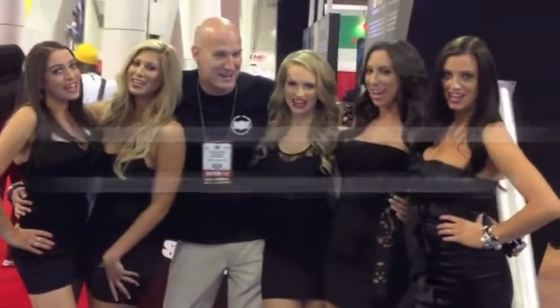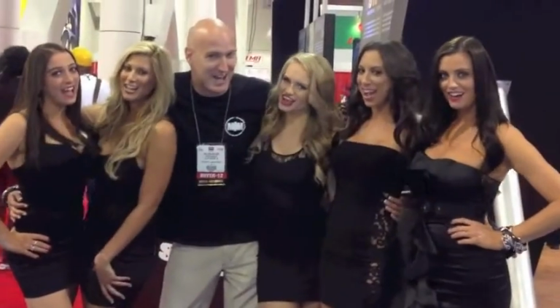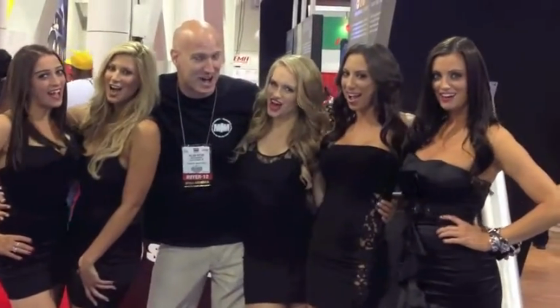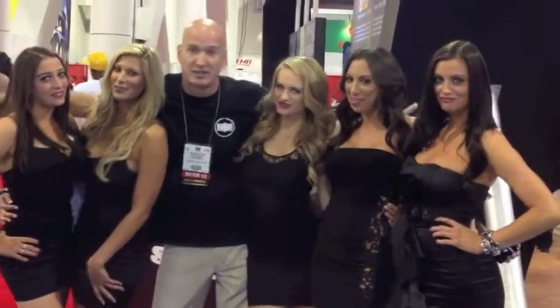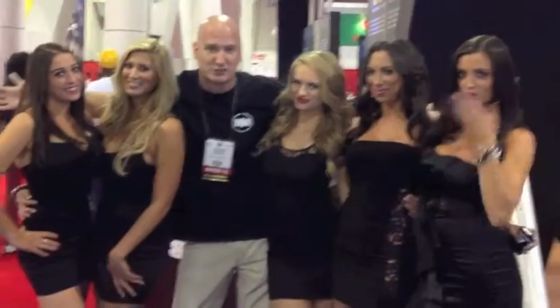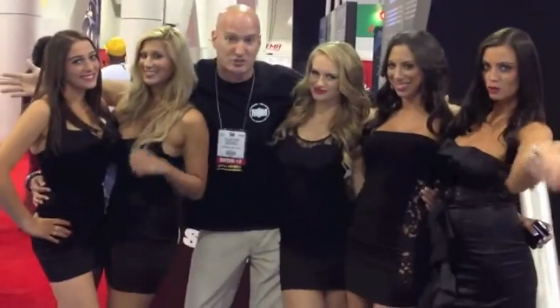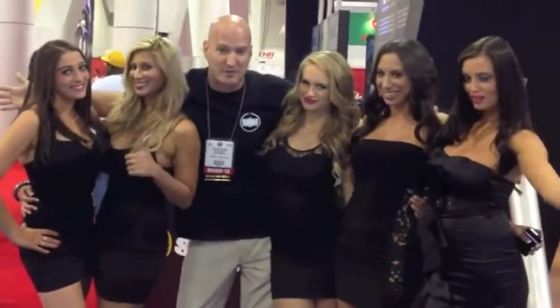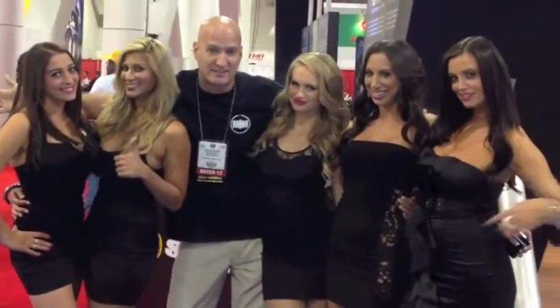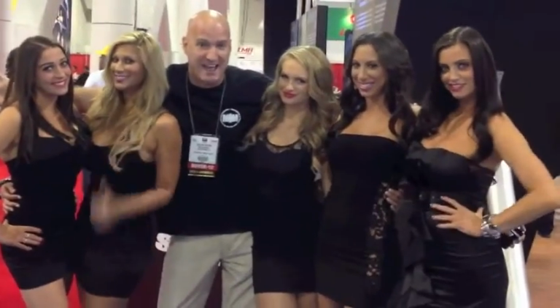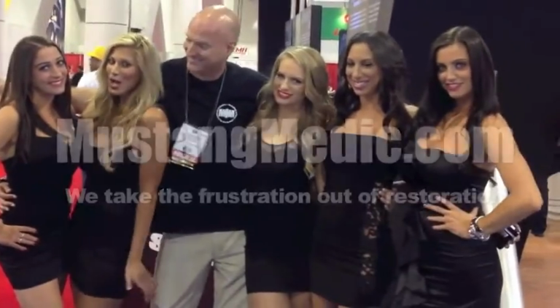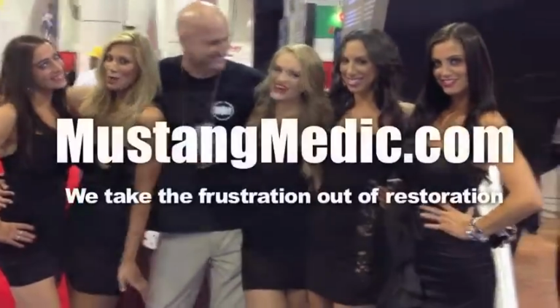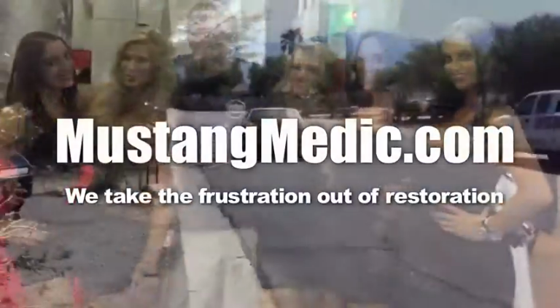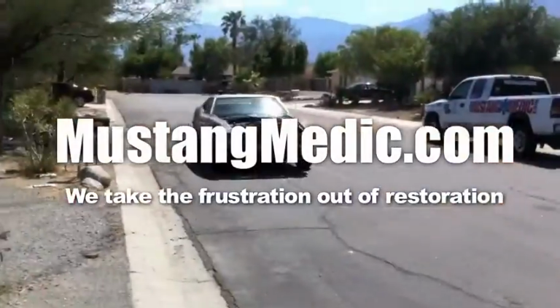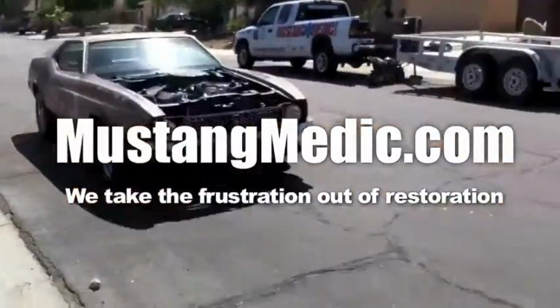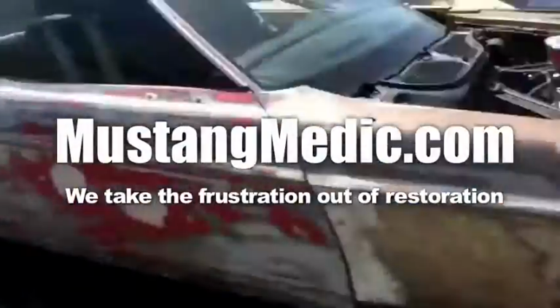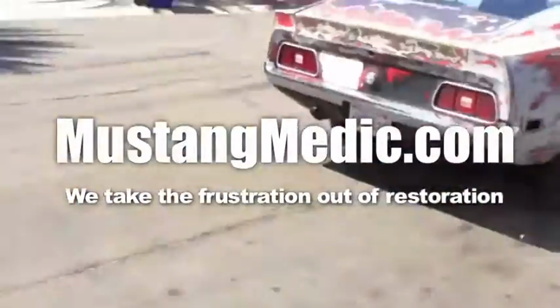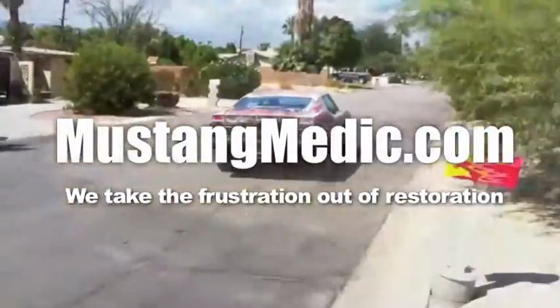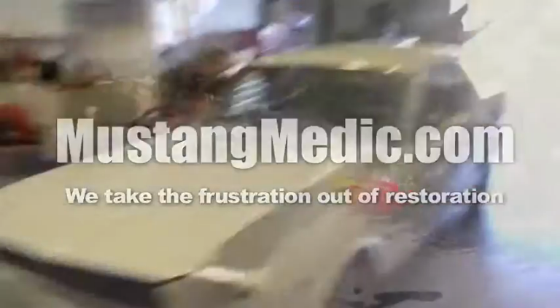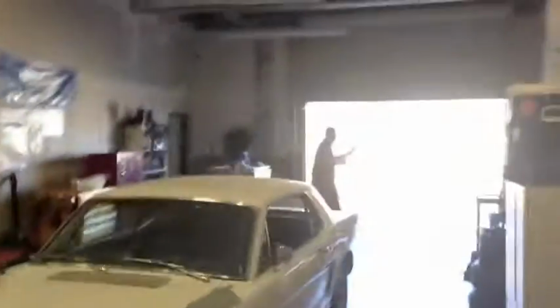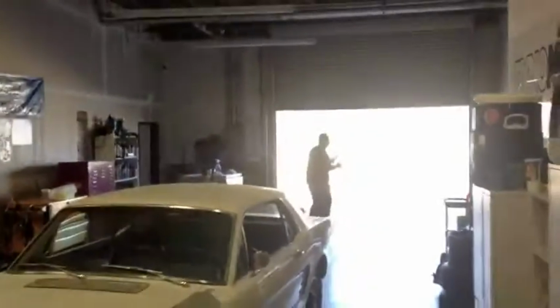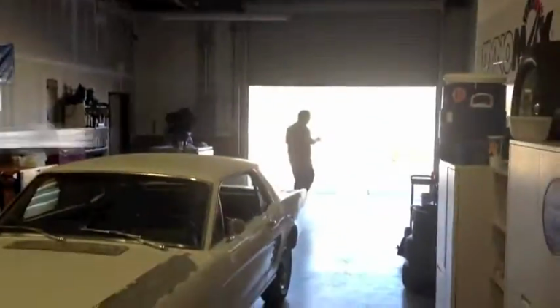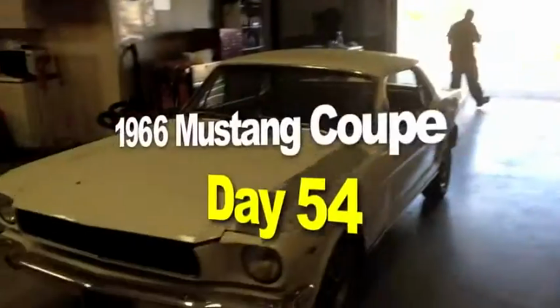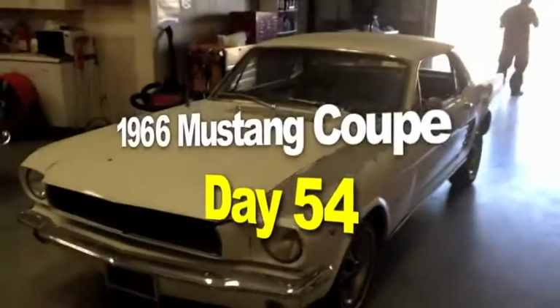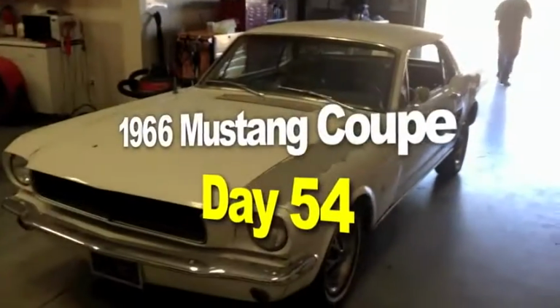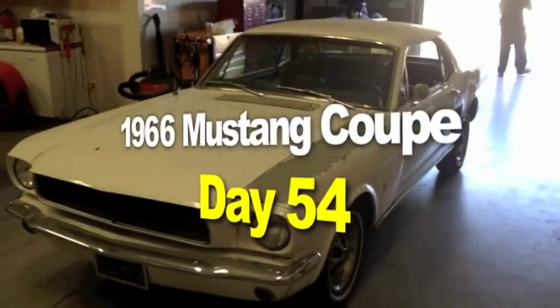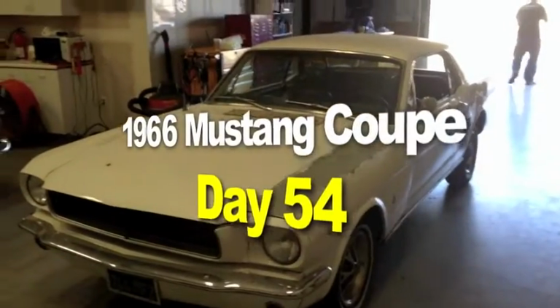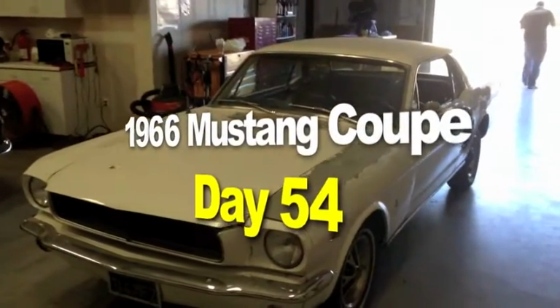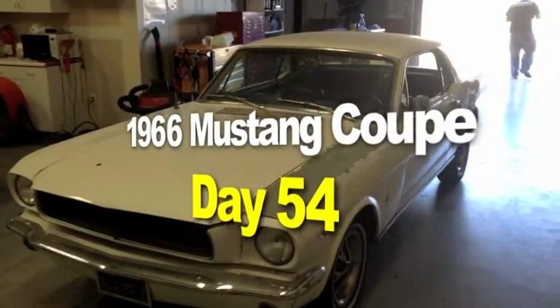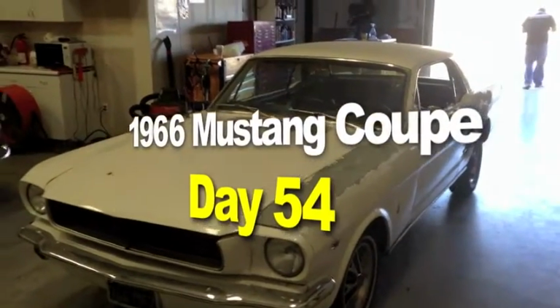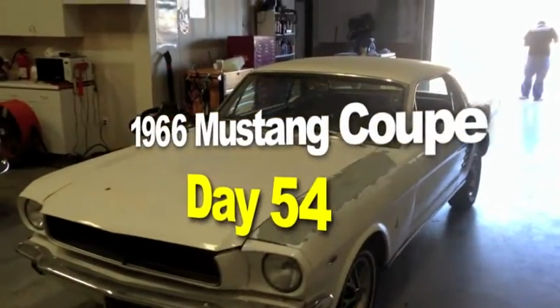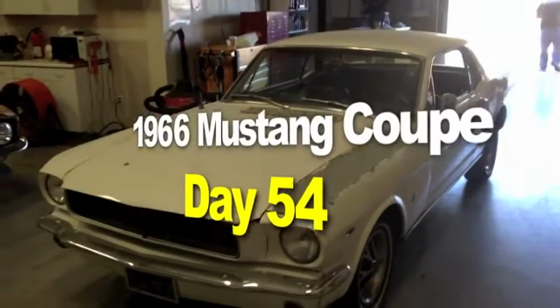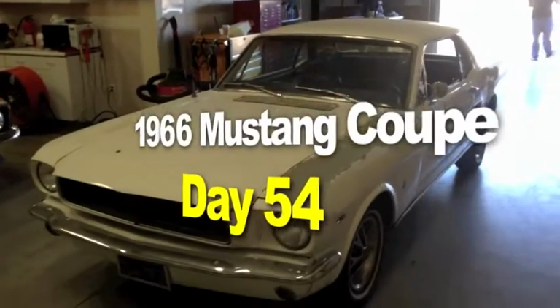MustangMedic.com delivers gorgeous women once again. MustangMedic.com — we take the frustration out of restoration. Zoma's 1966 Mustang Coupe is back in the house at Mustang Medic.